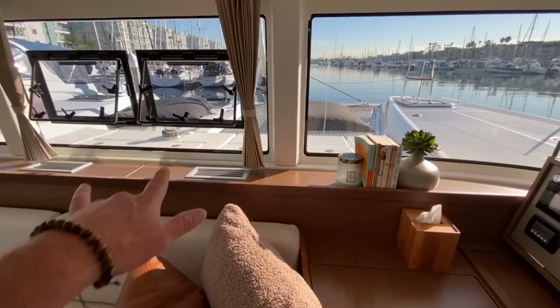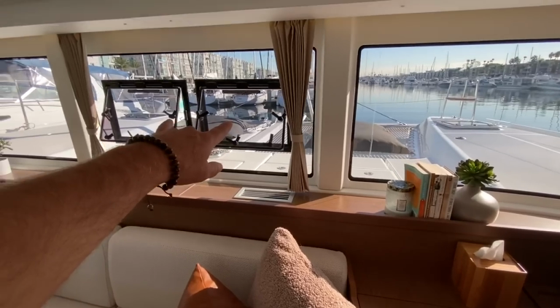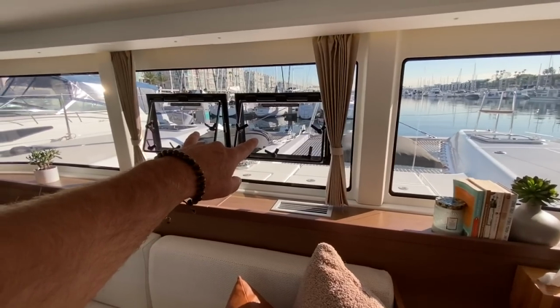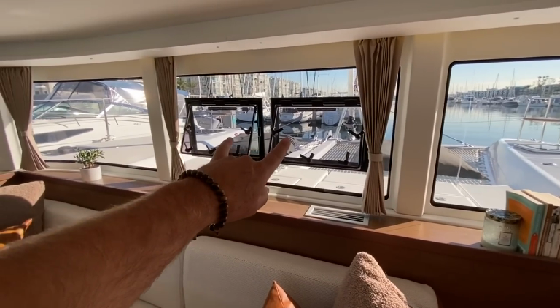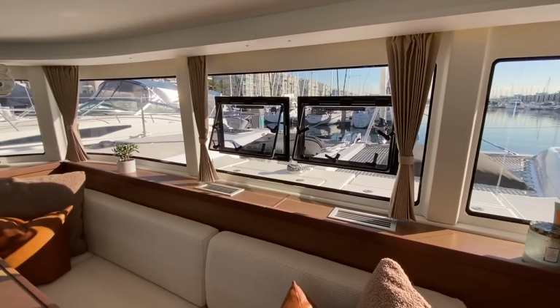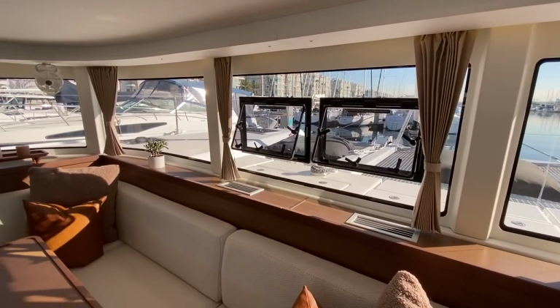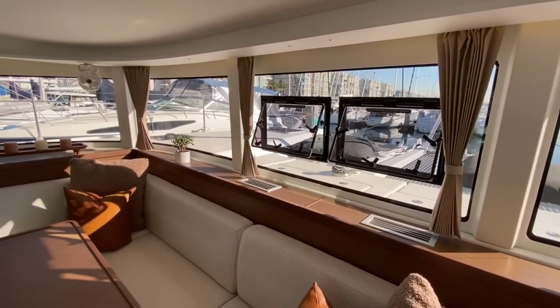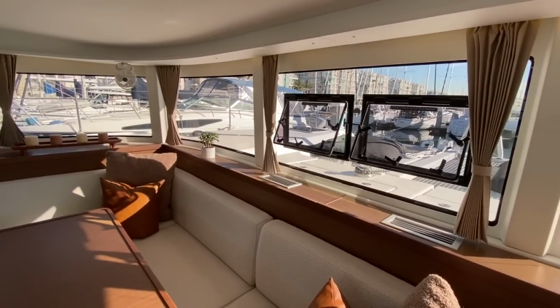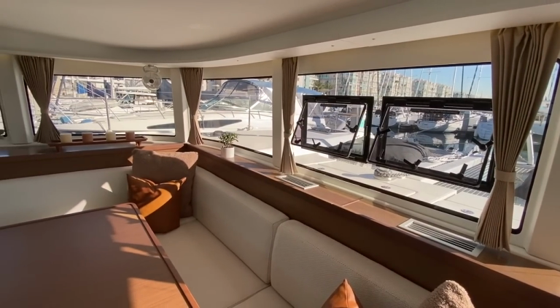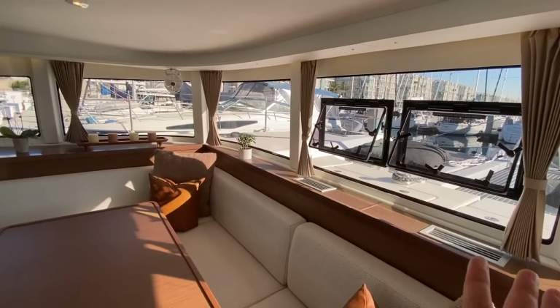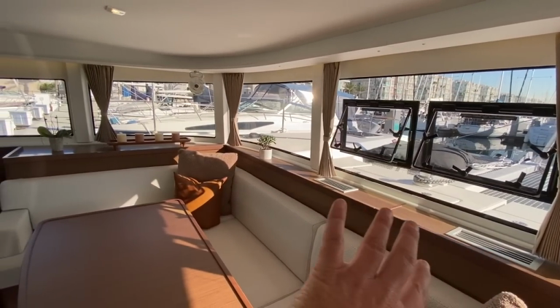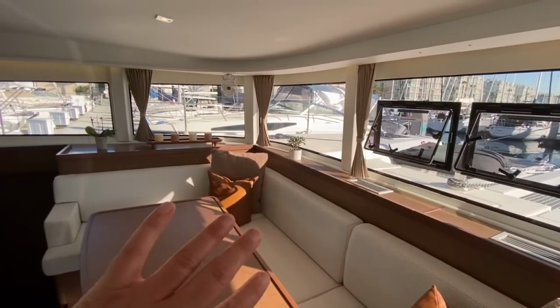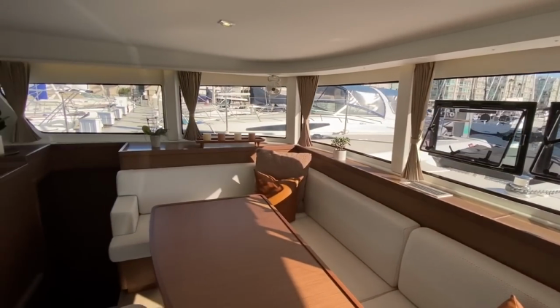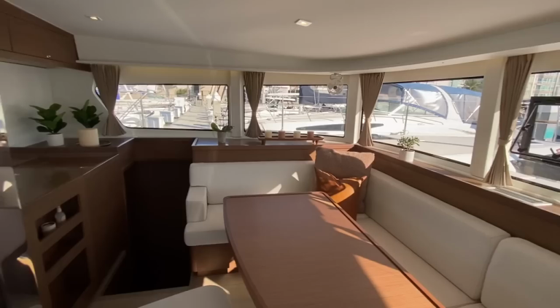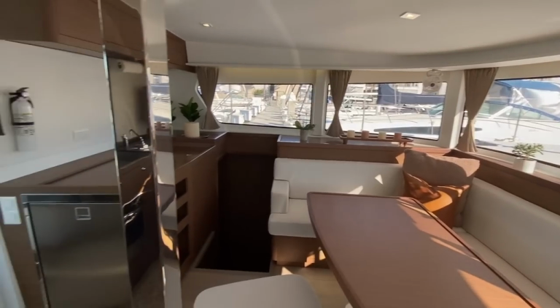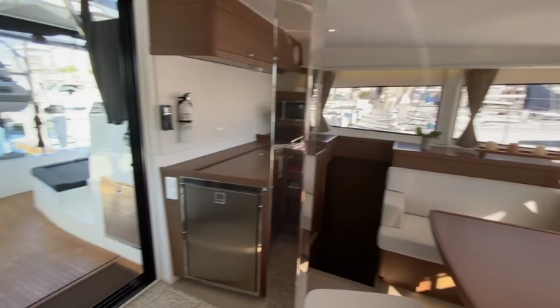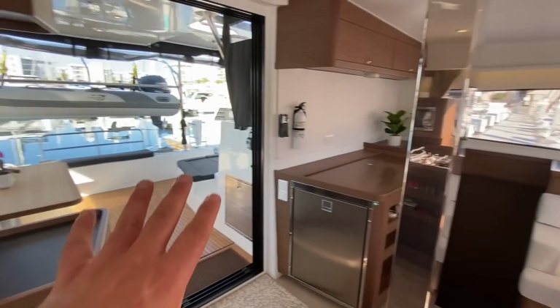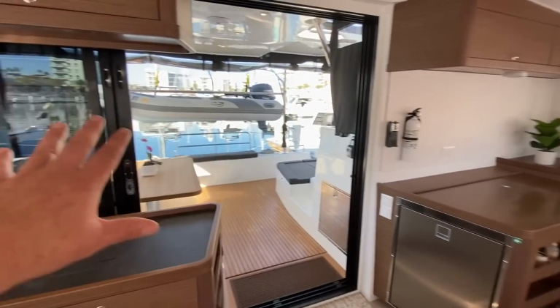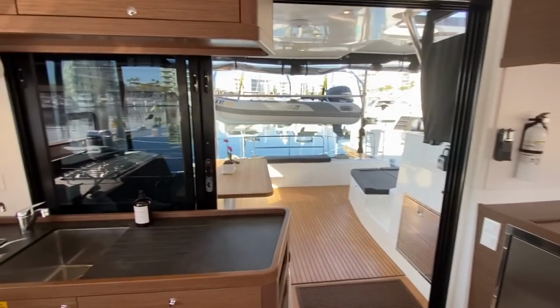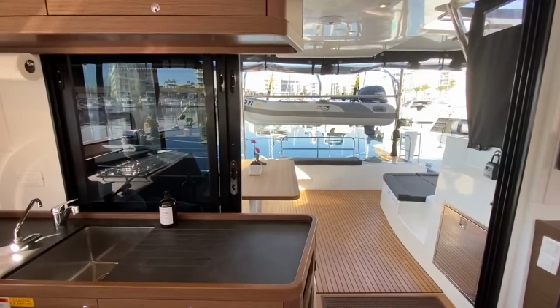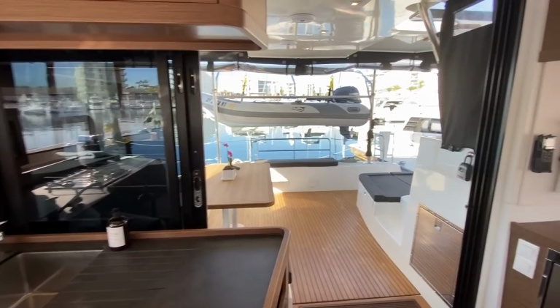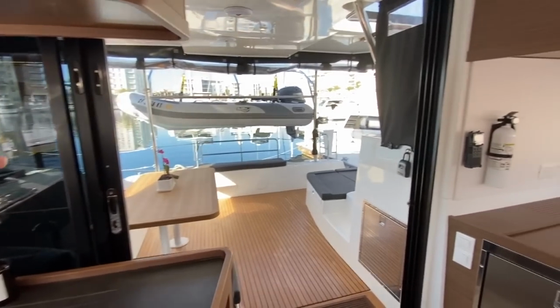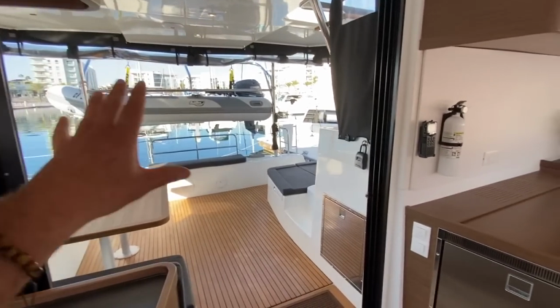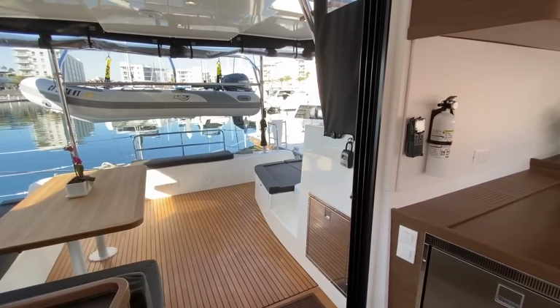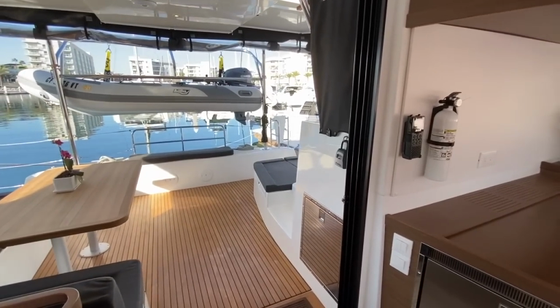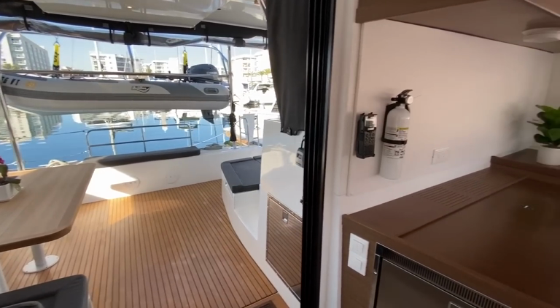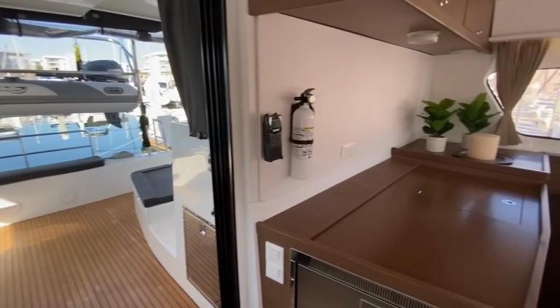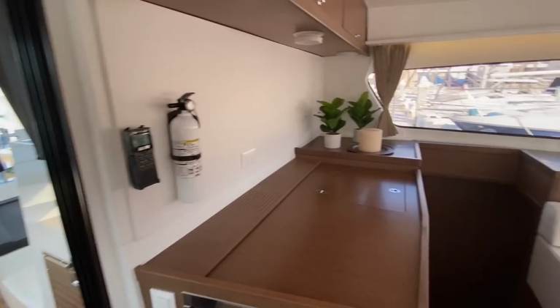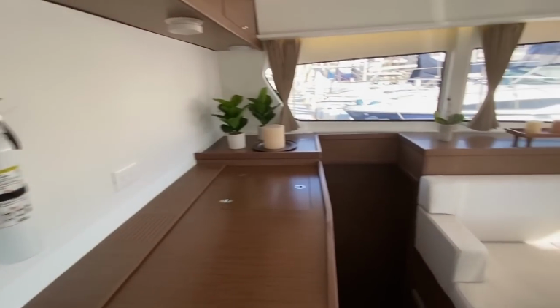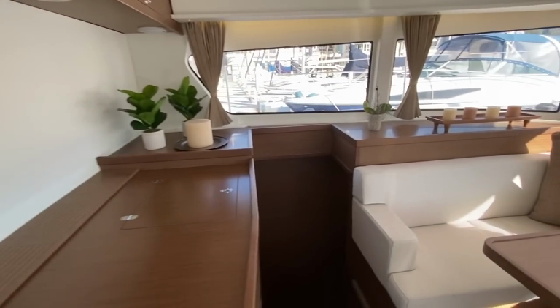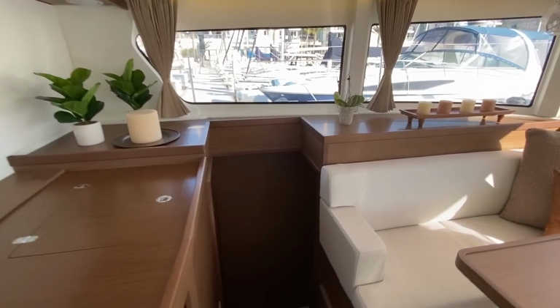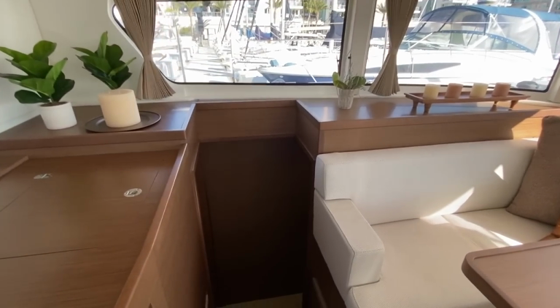Note that we have two opening hatches here, which lets a lot of ventilation through. Combined with this large opening window, it is very bright and airy.